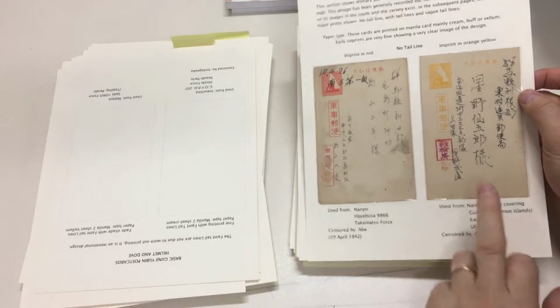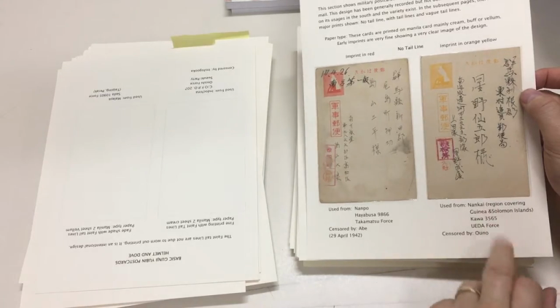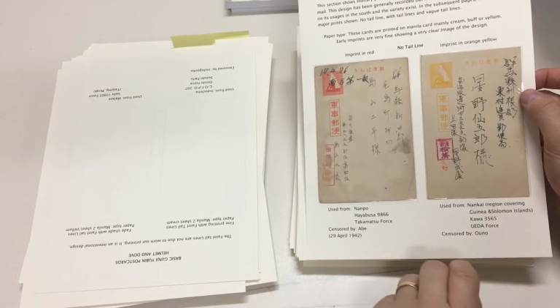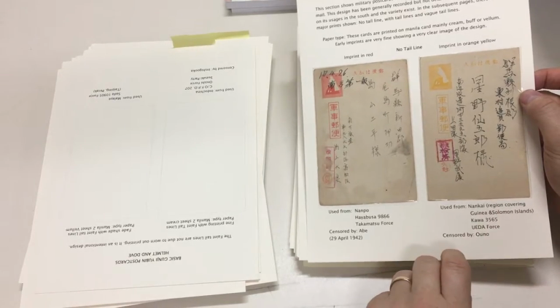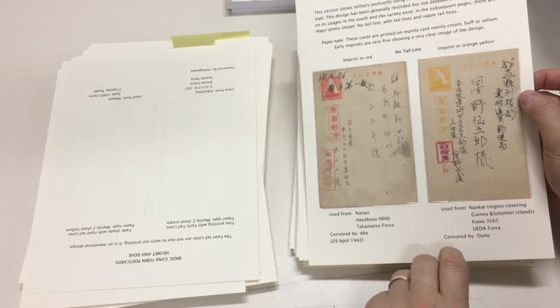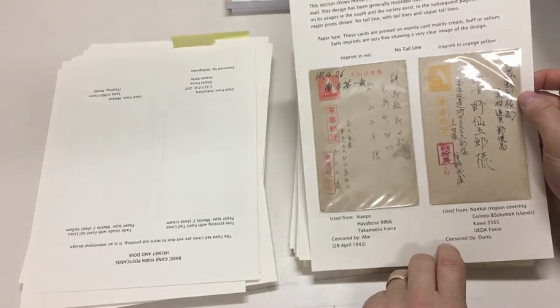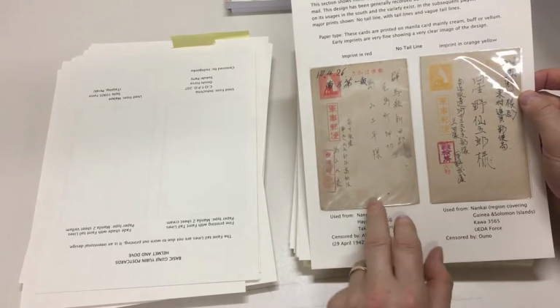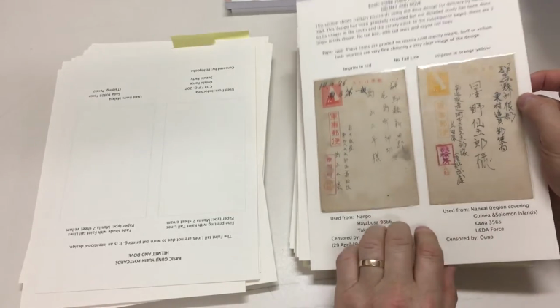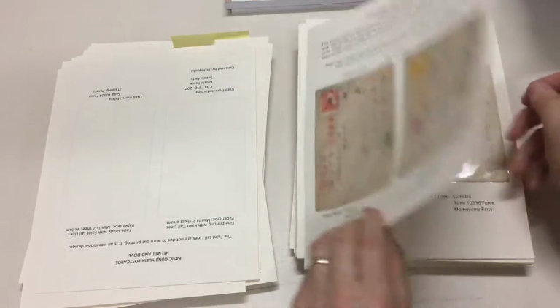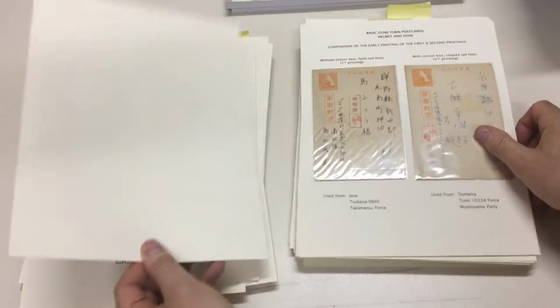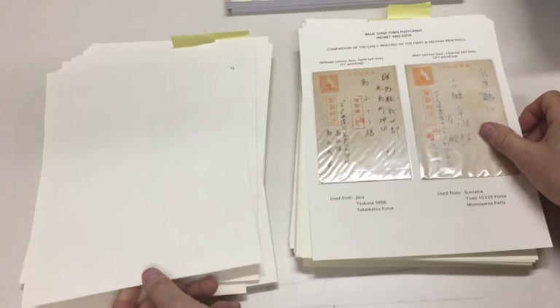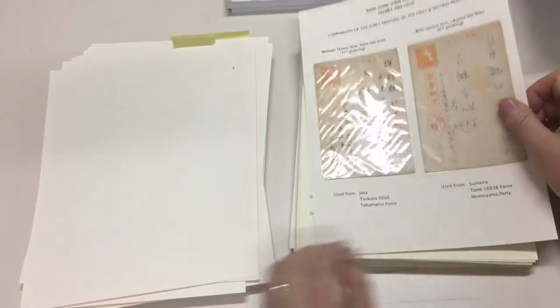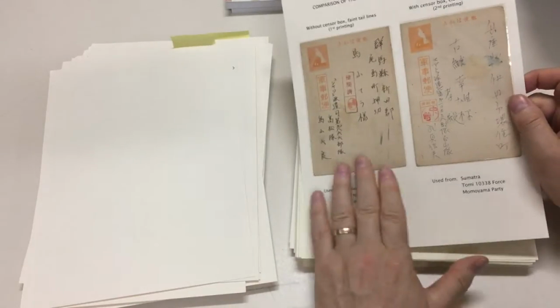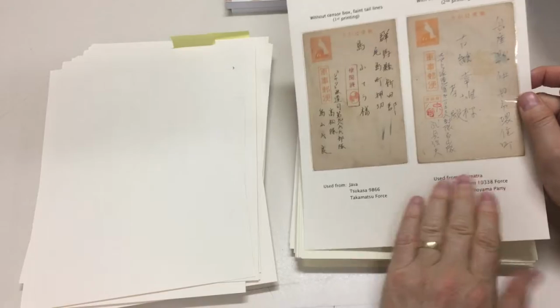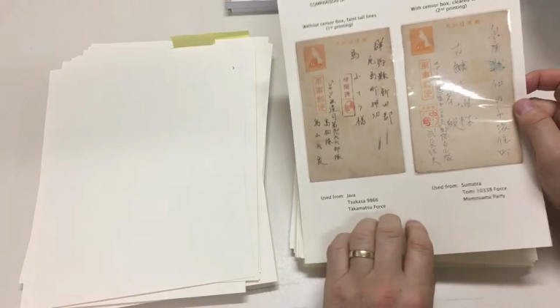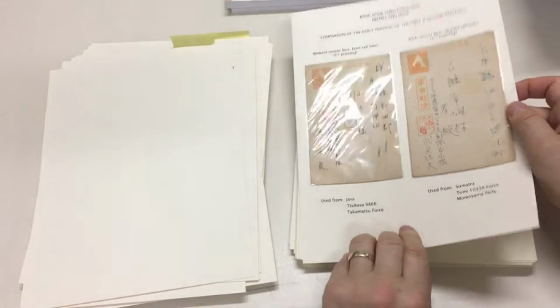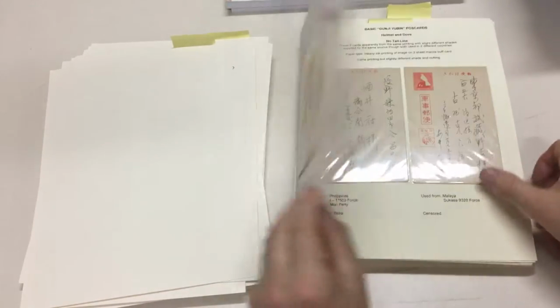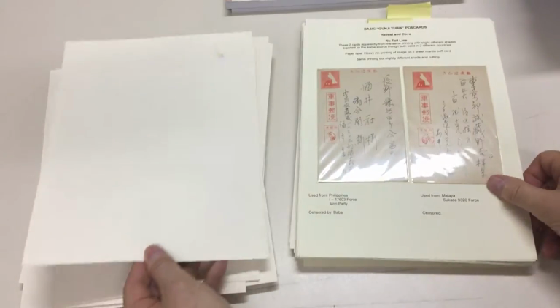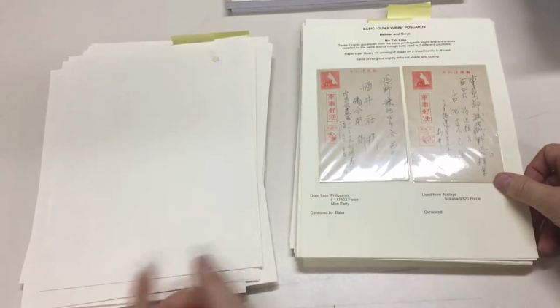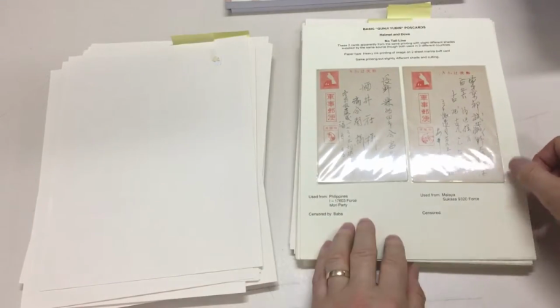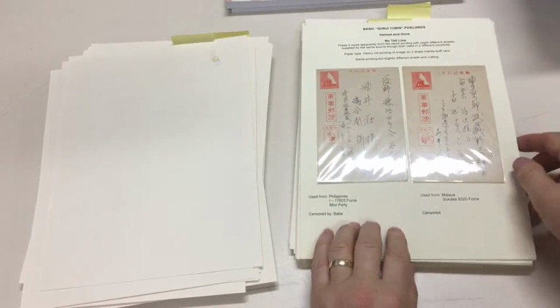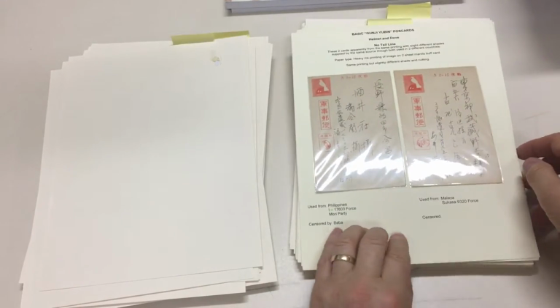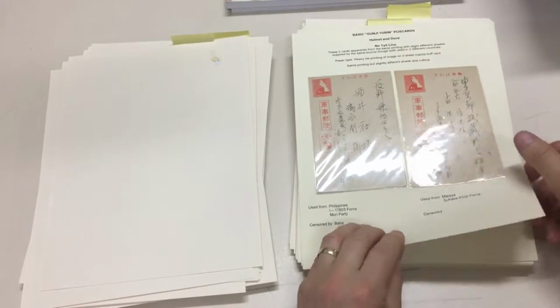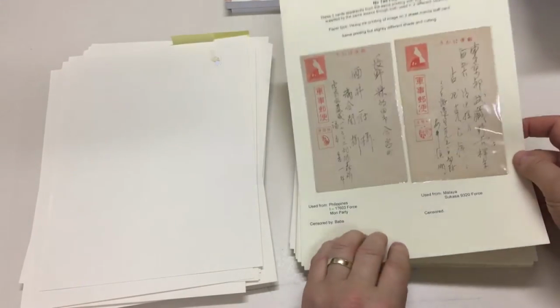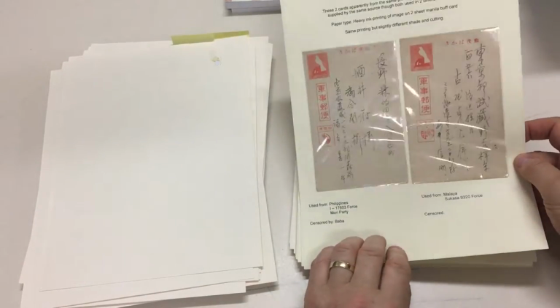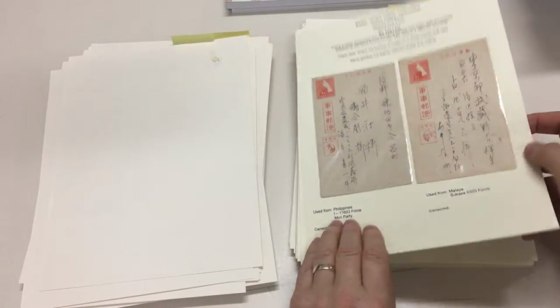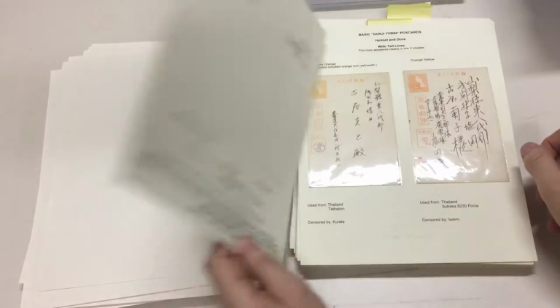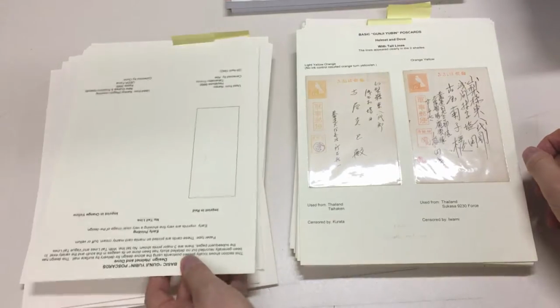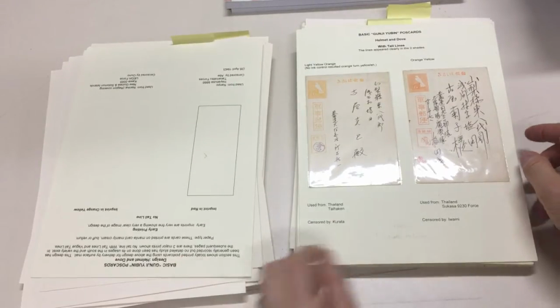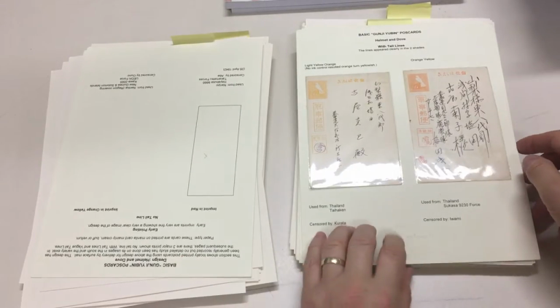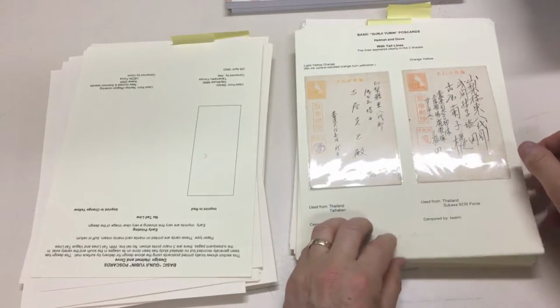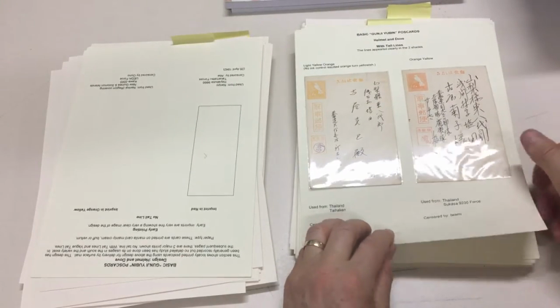New Guinea and Solomon Islands — that one, don't know about the first. Java, Sumatra. Philippines, Malaya, Thailand.